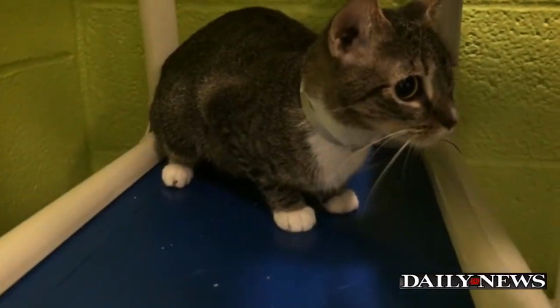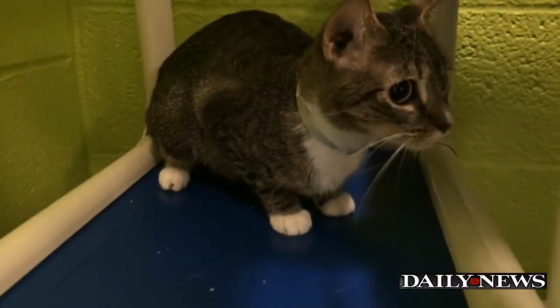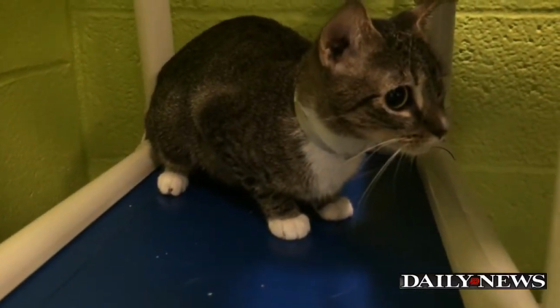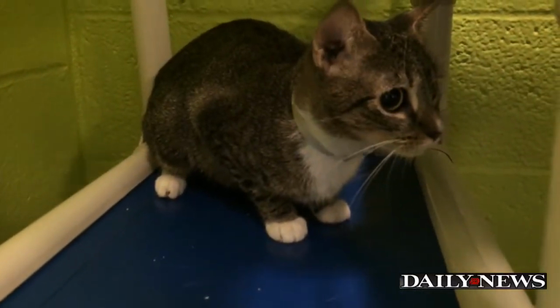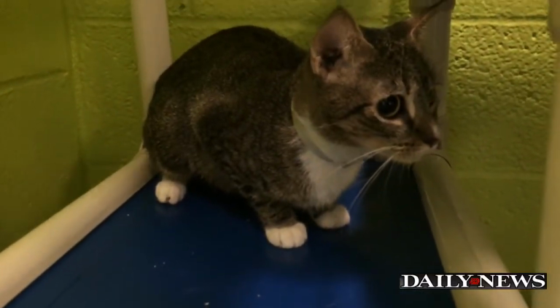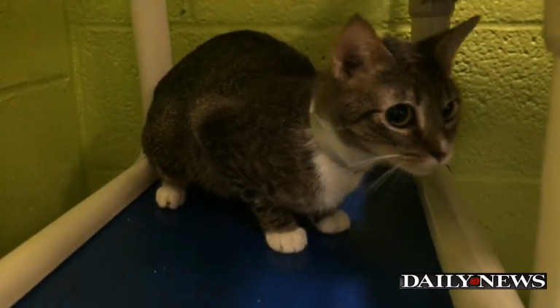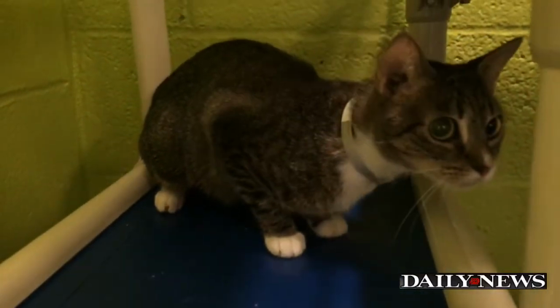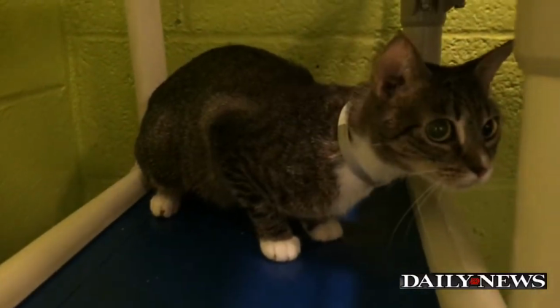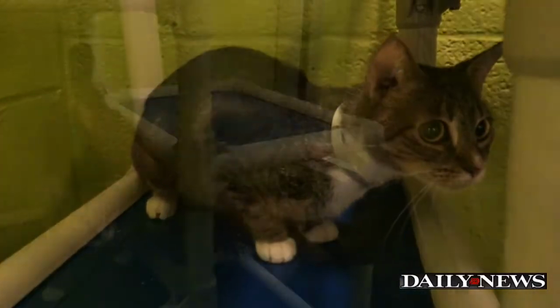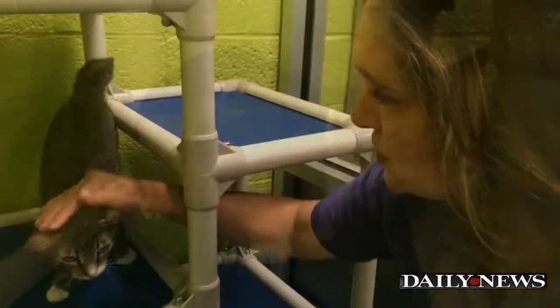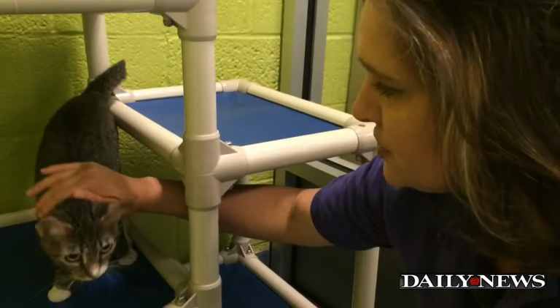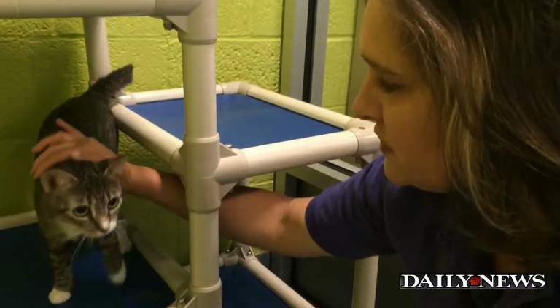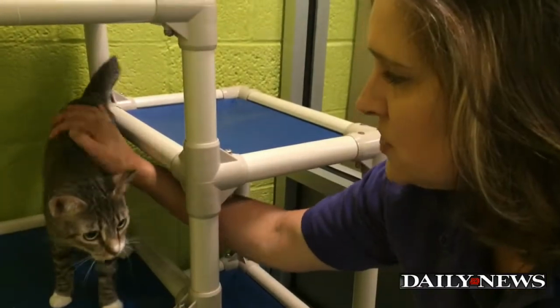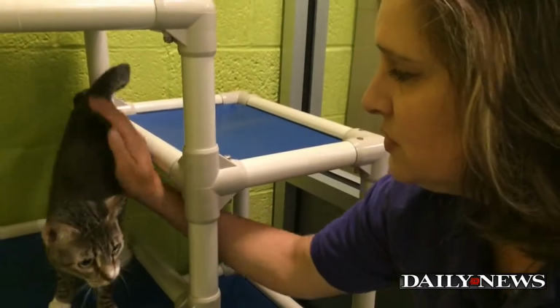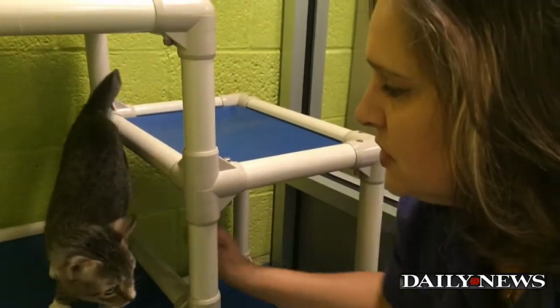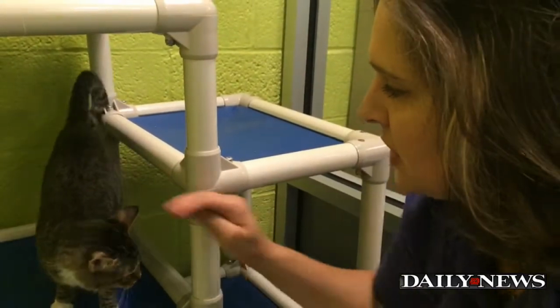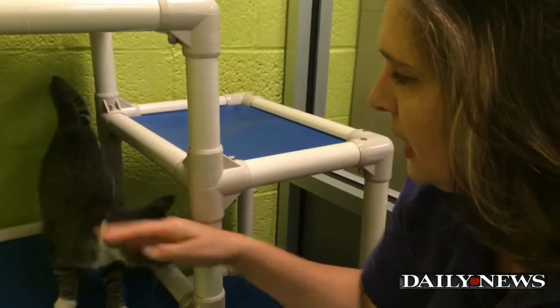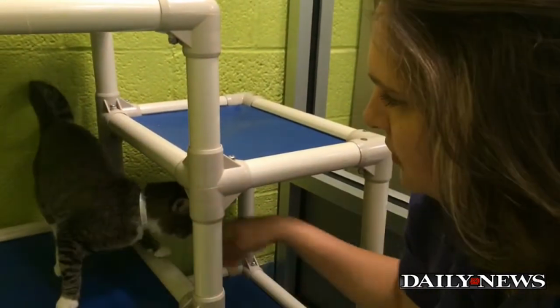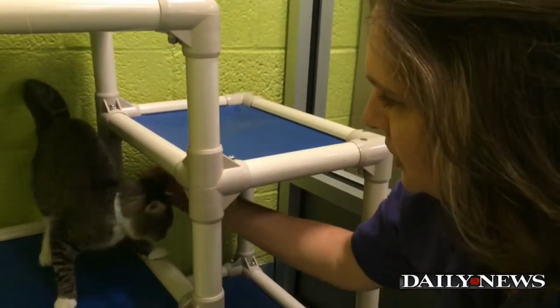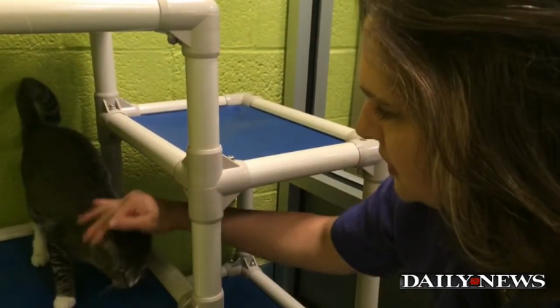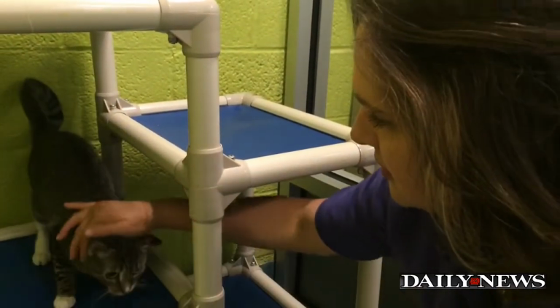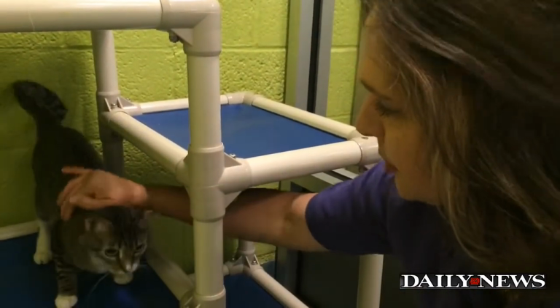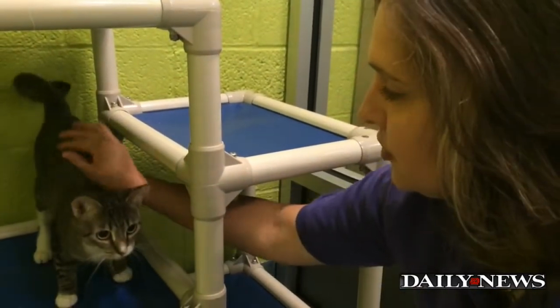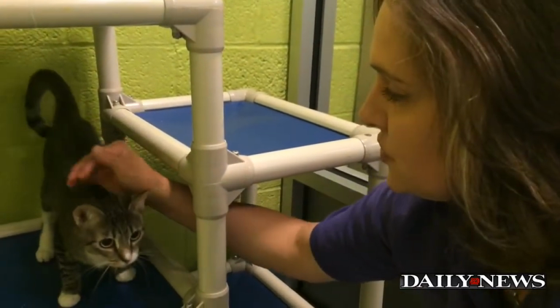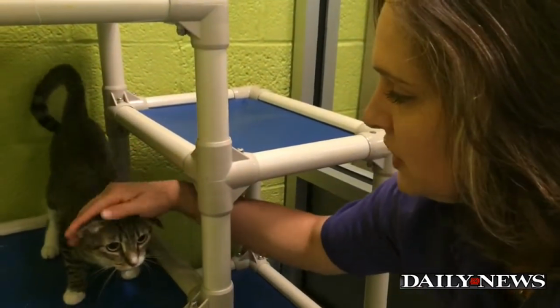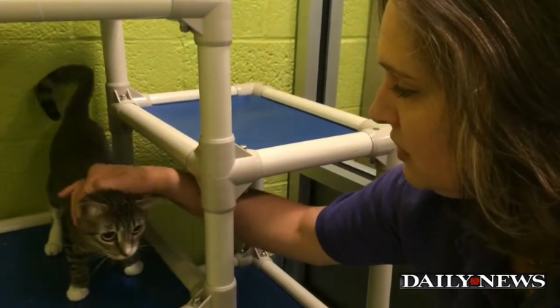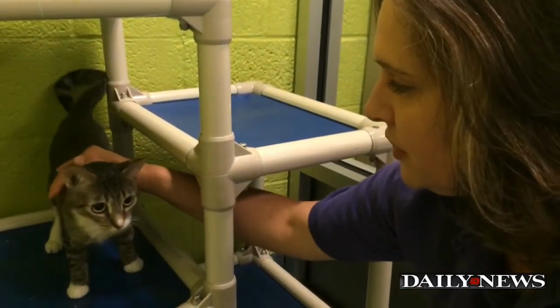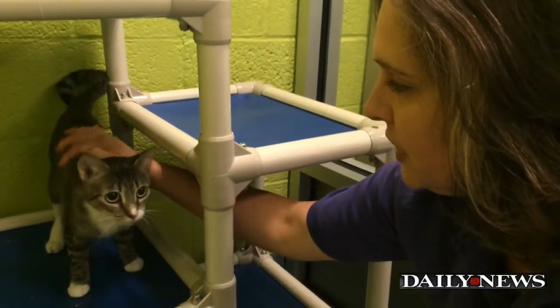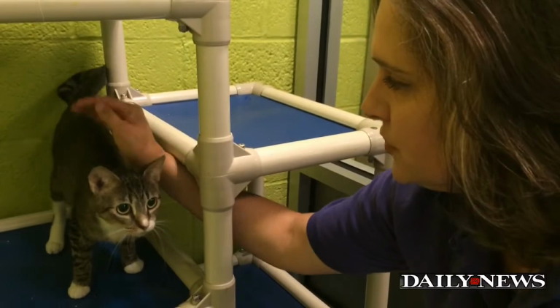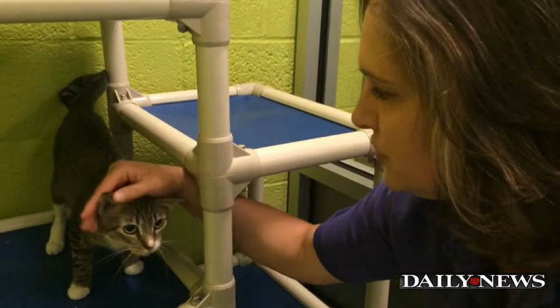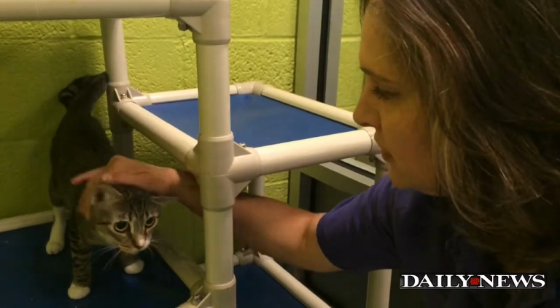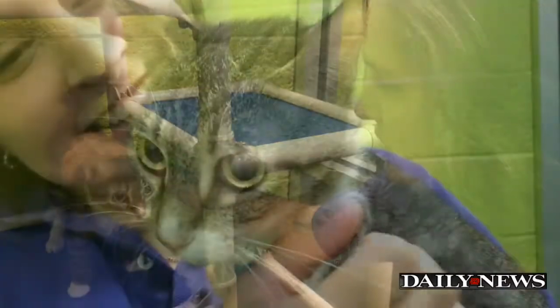She came in to us with a pyometra, which is an infection in the uterus, and we performed surgery on her right away to remove that infection.